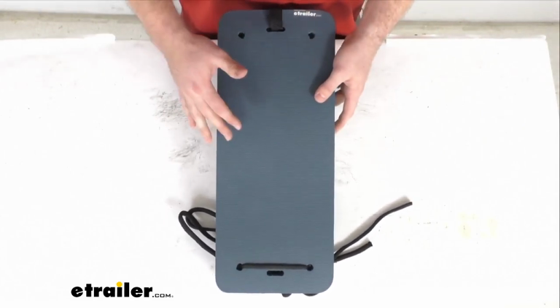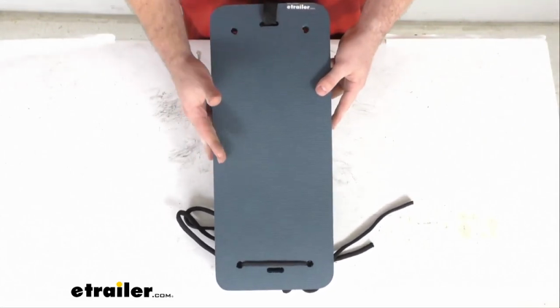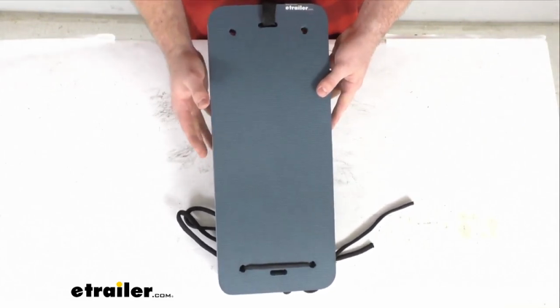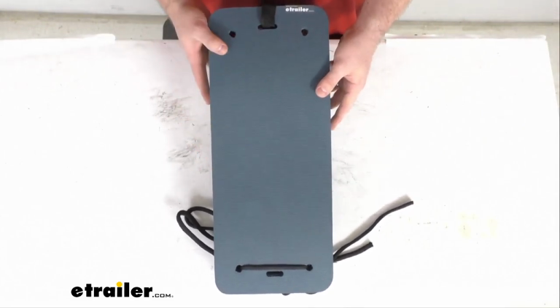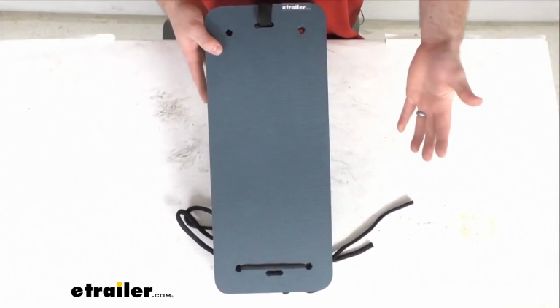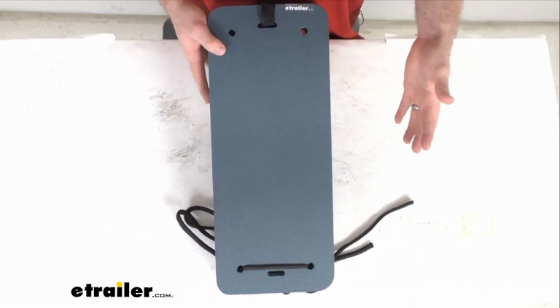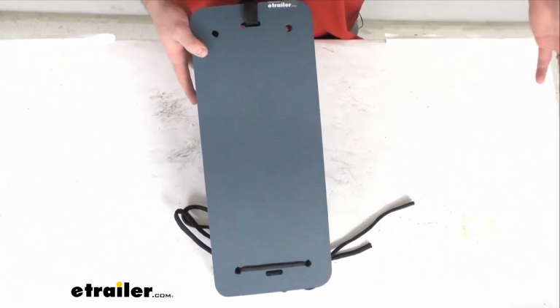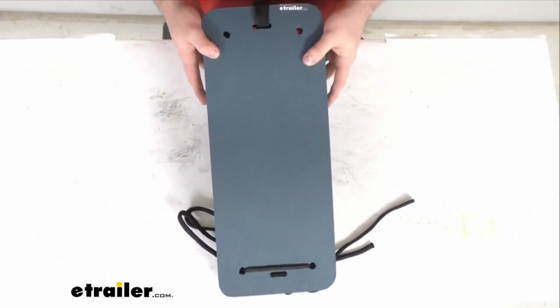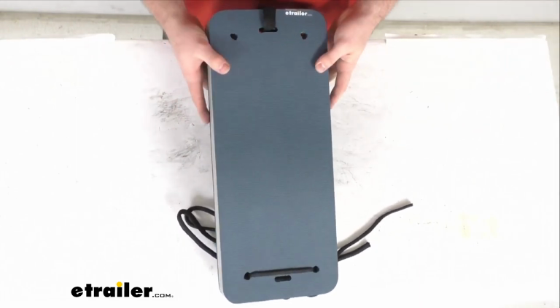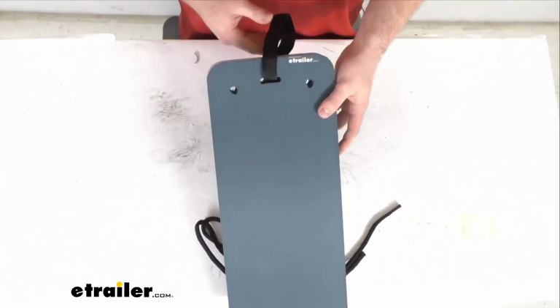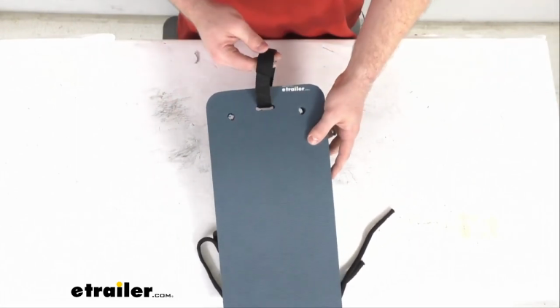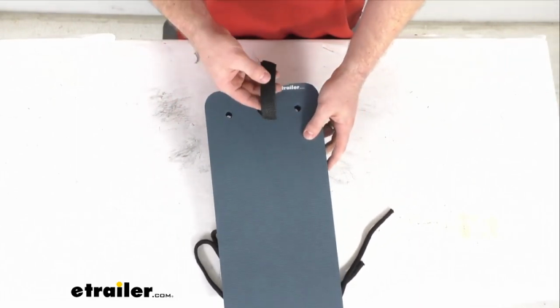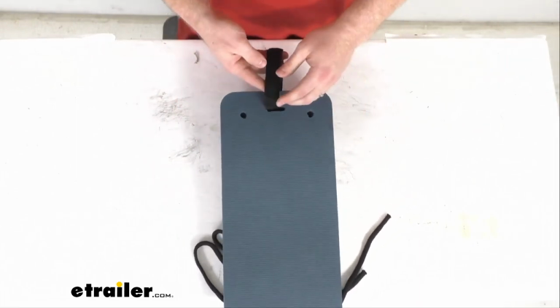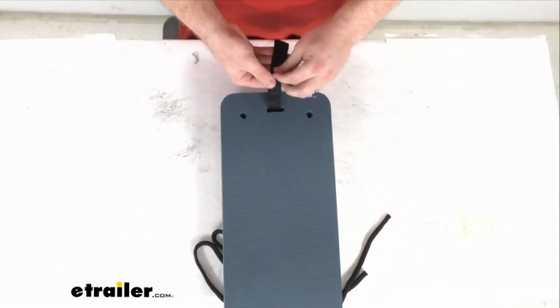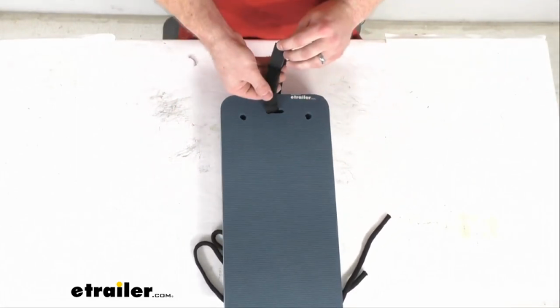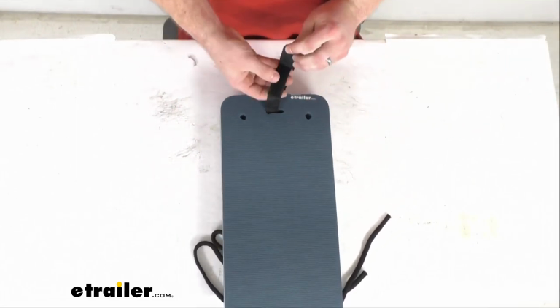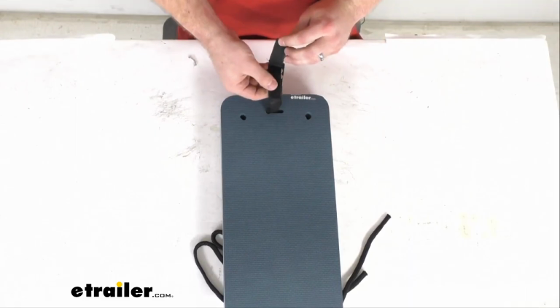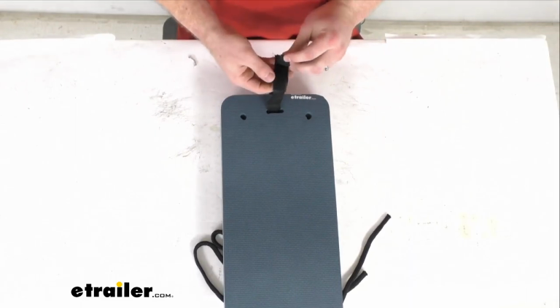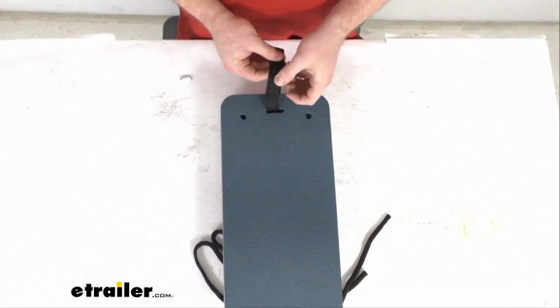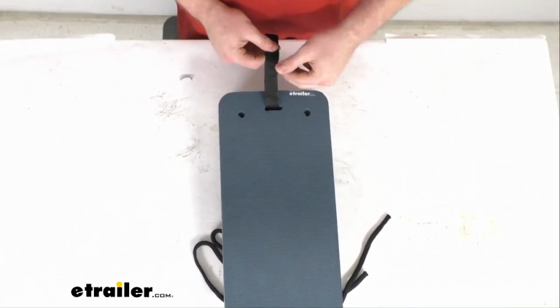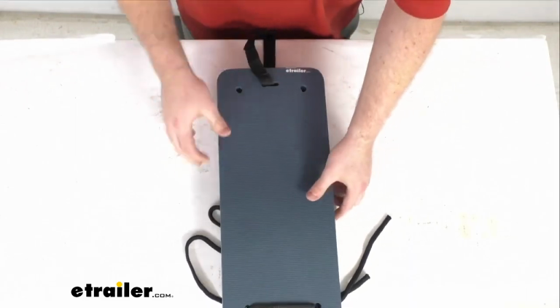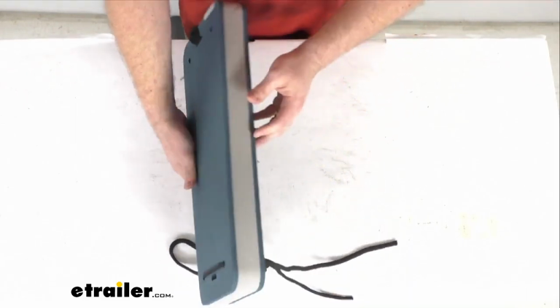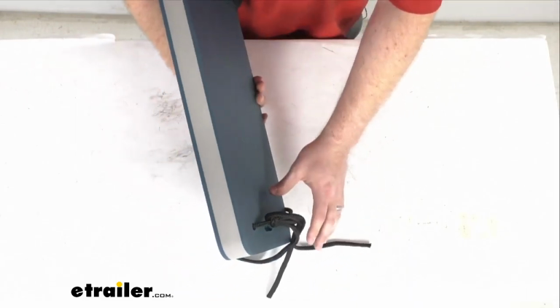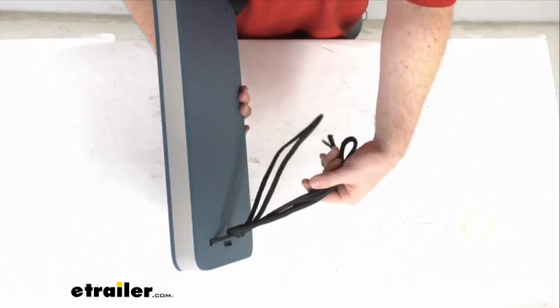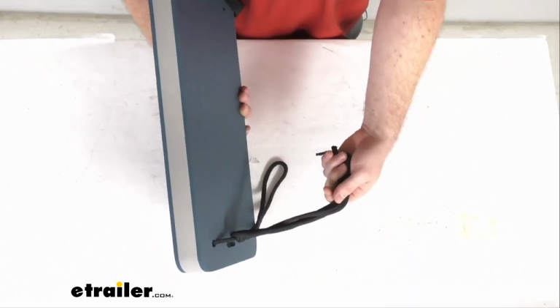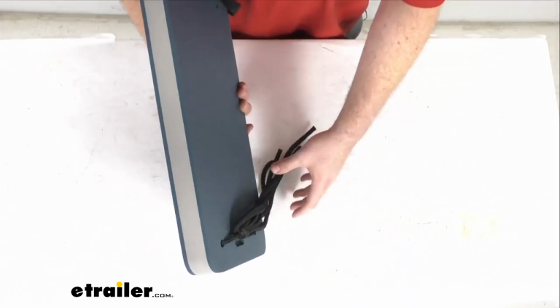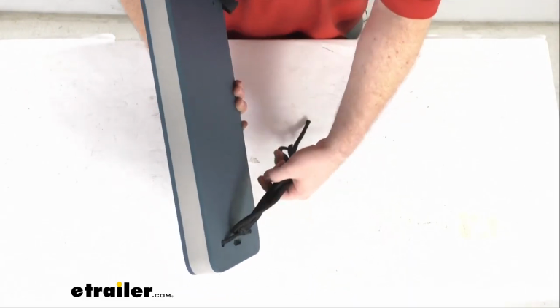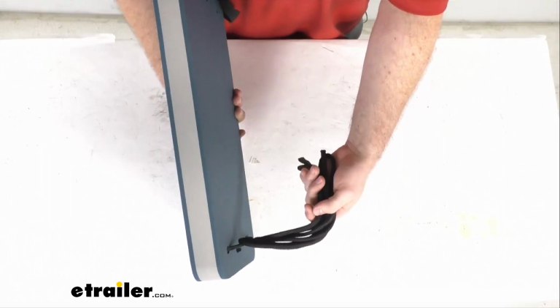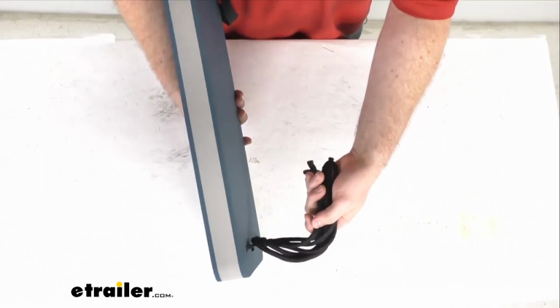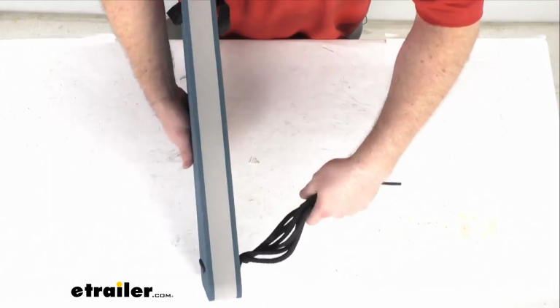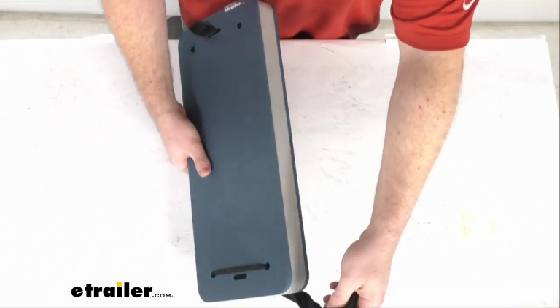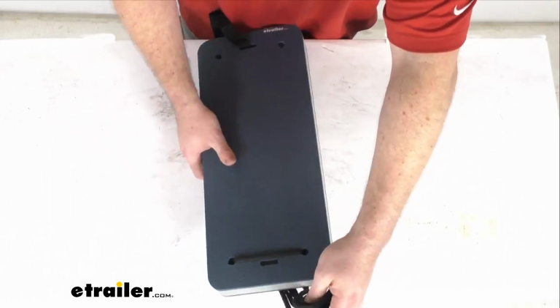This is designed for boats that are 10 feet to 20 feet long. It will fasten either with the included hook and loop strap or with the included tie line, and will mount onto your boat or to other fenders.